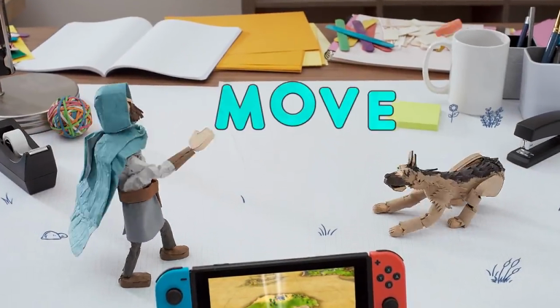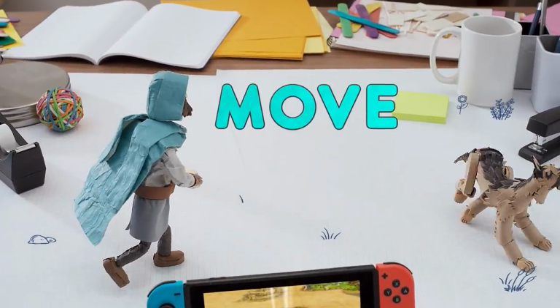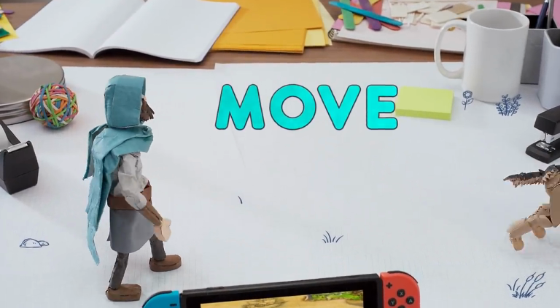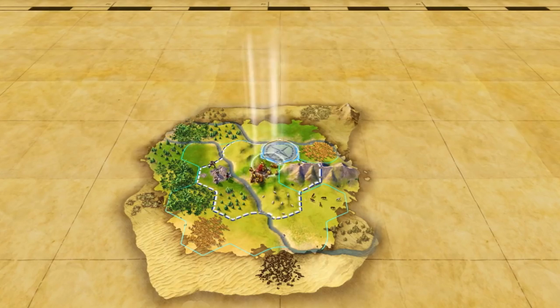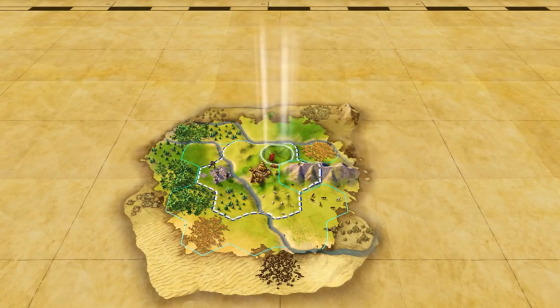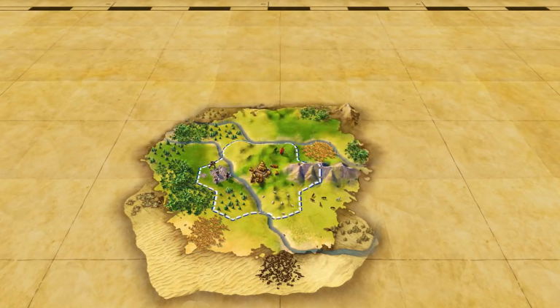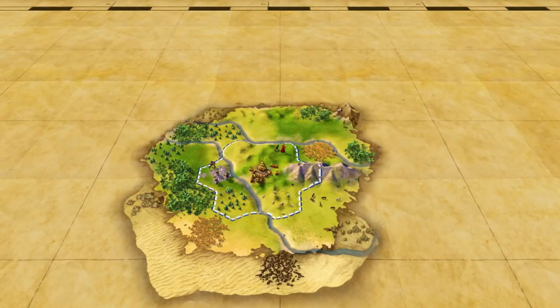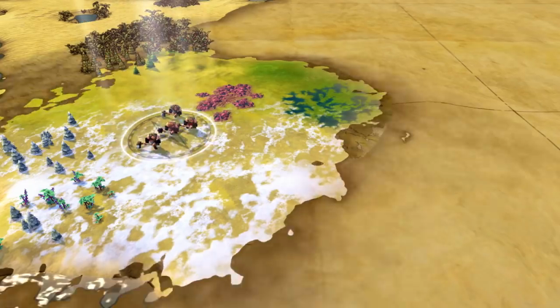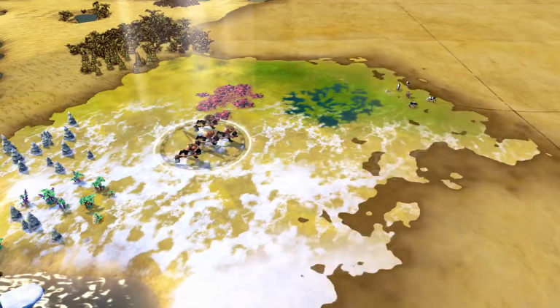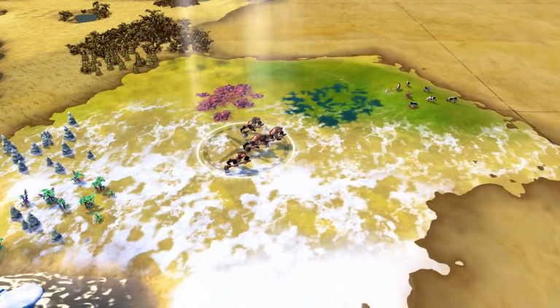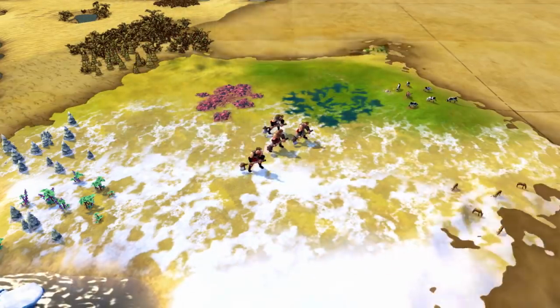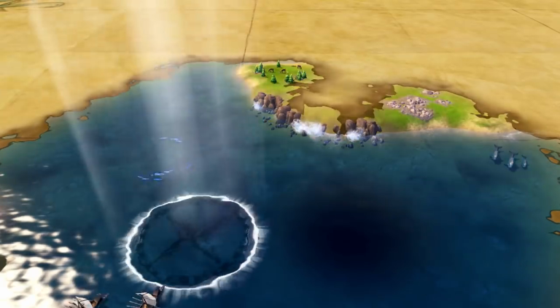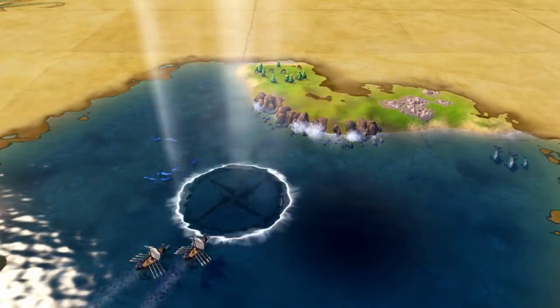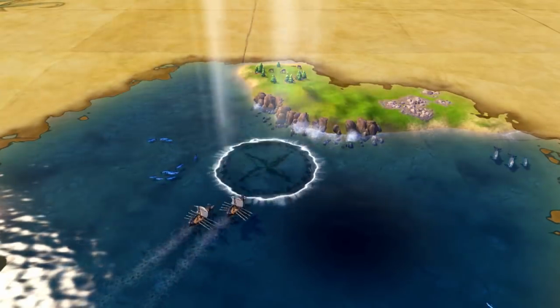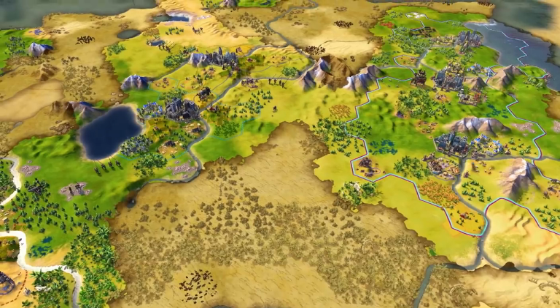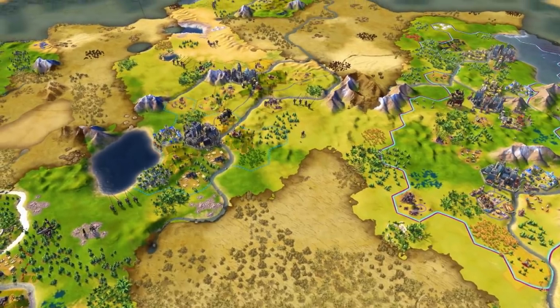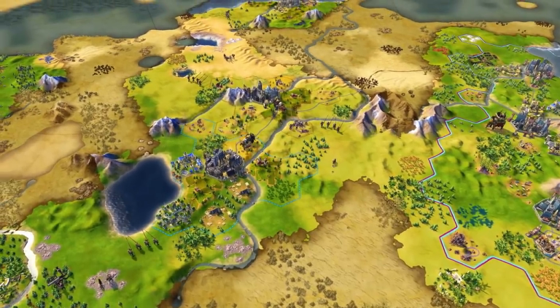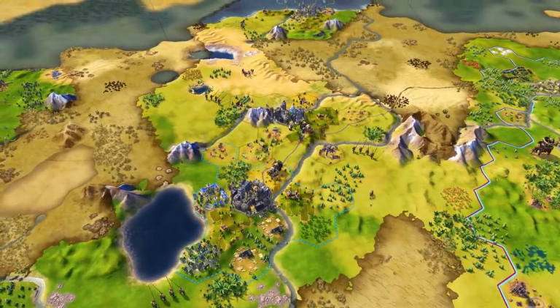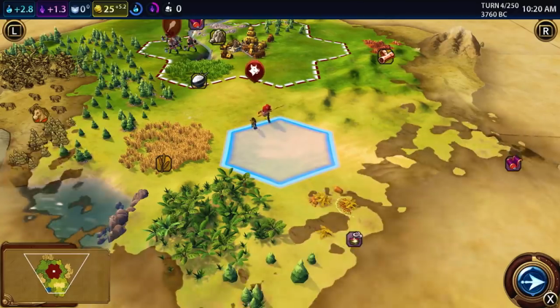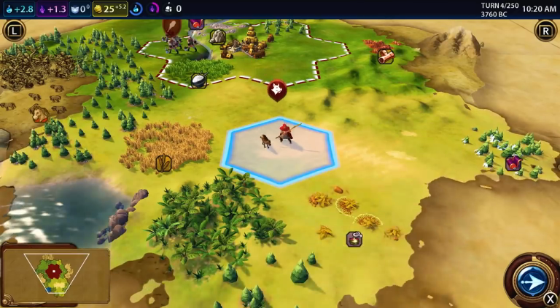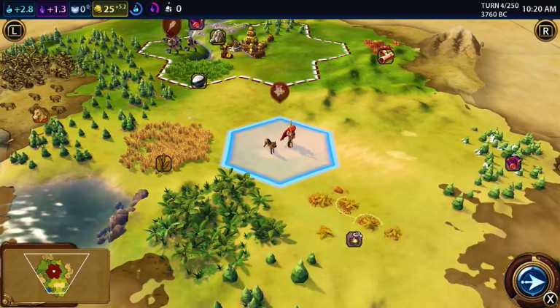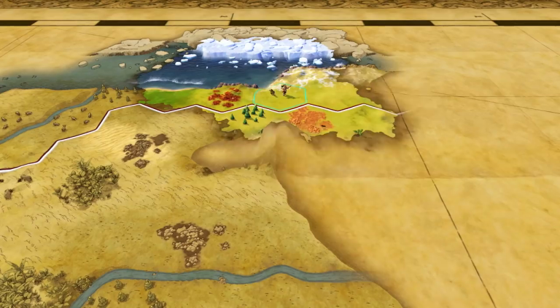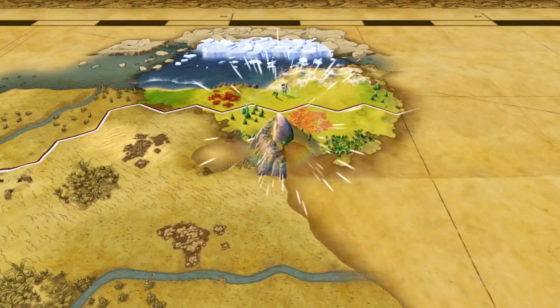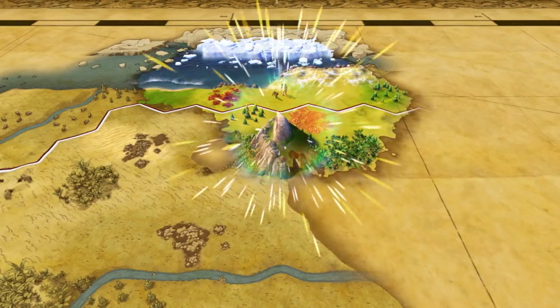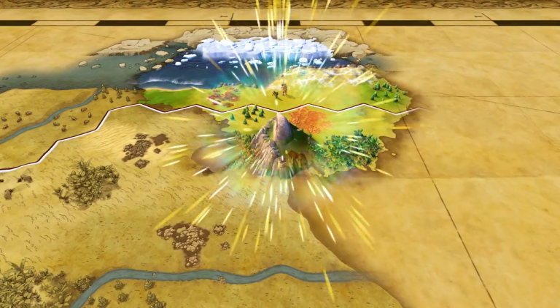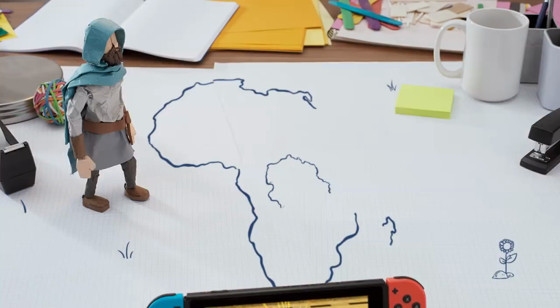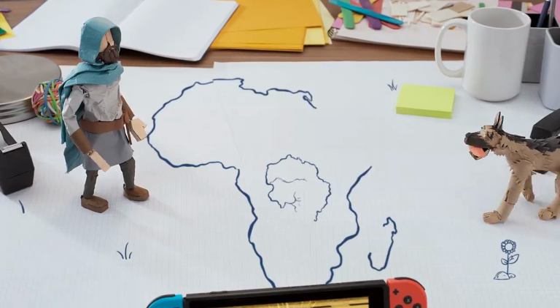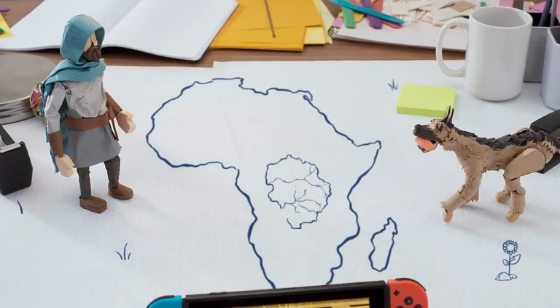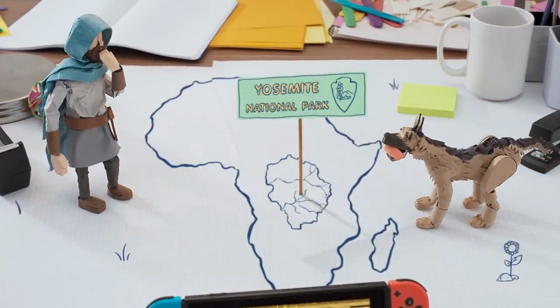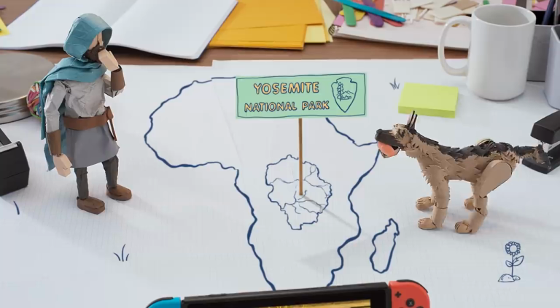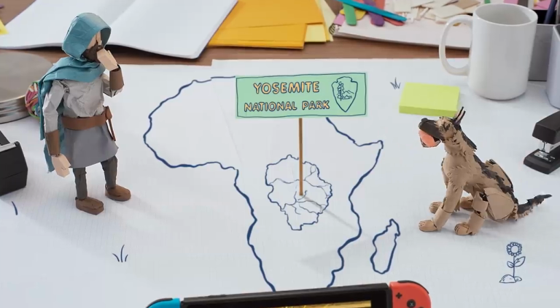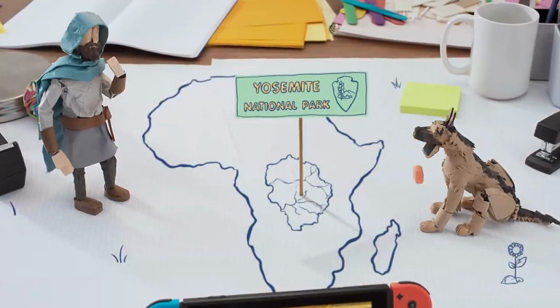Movement reveals unknown areas of the map, or as we like to call it, the fog of war. With the fog of war removed, you can uncover hidden resources and discover natural wonders. Who knew Yosemite was in the middle of Africa?